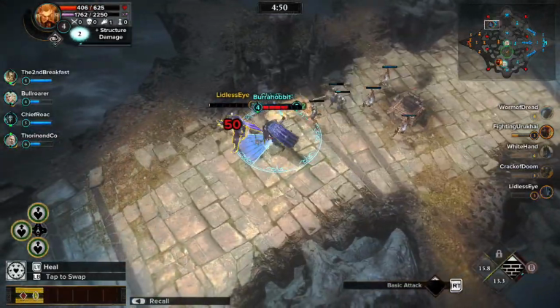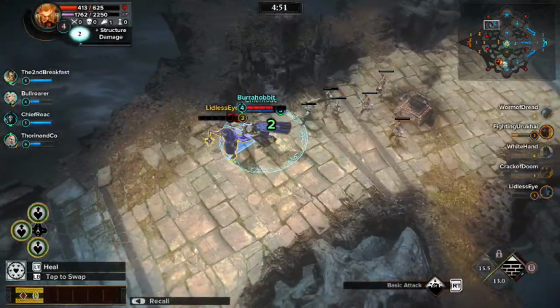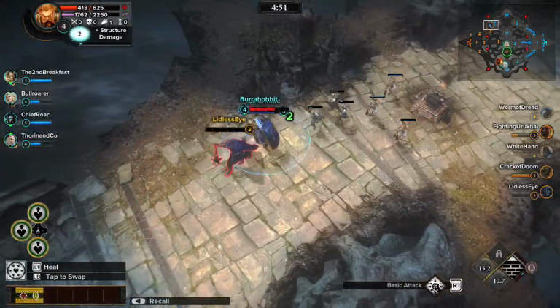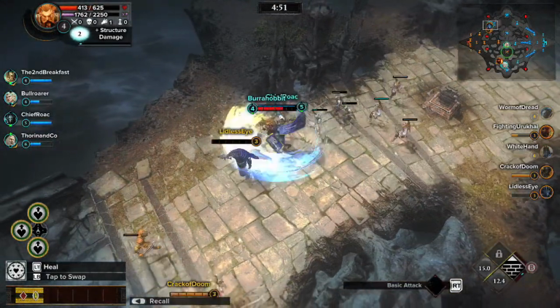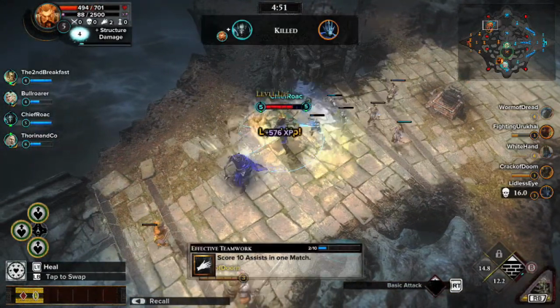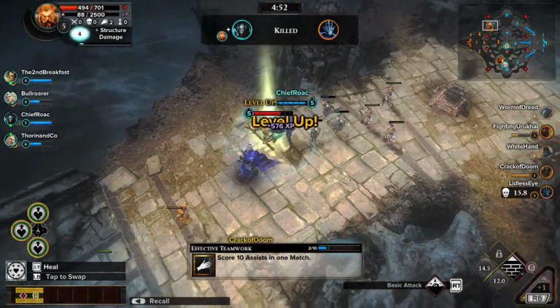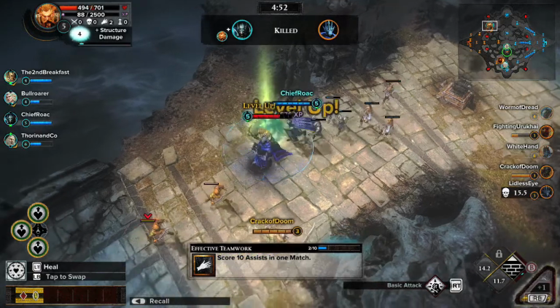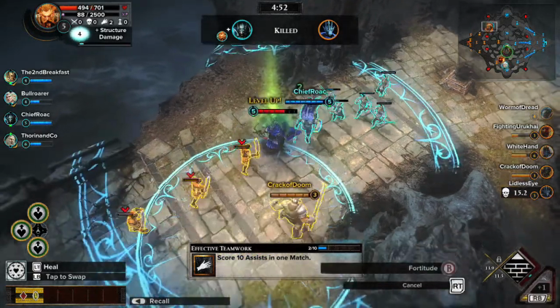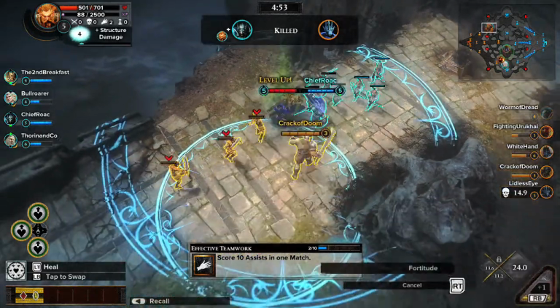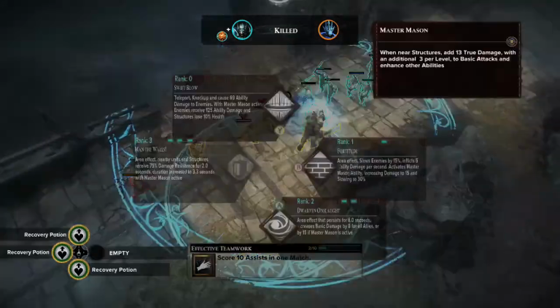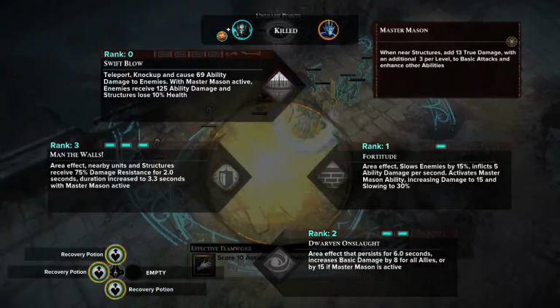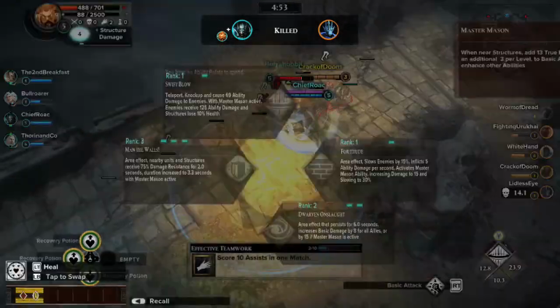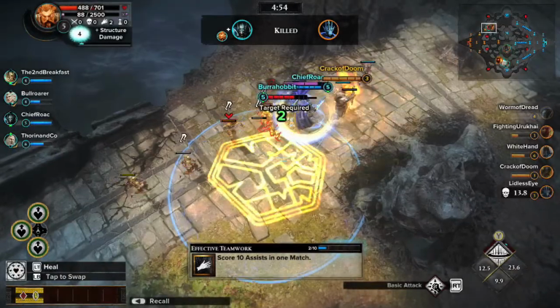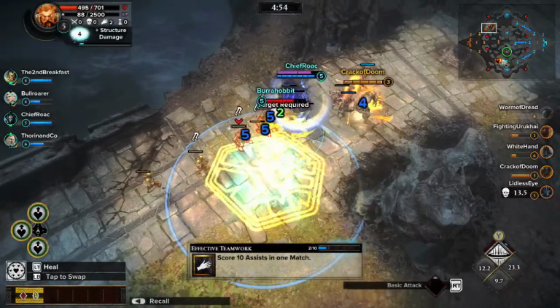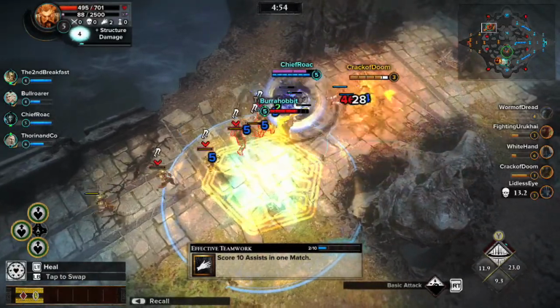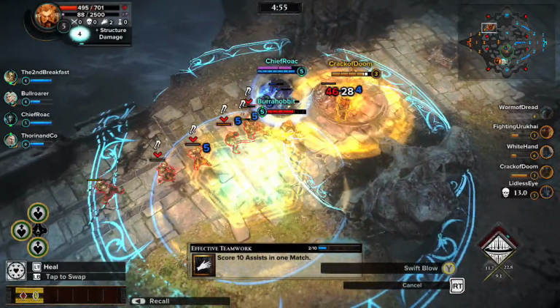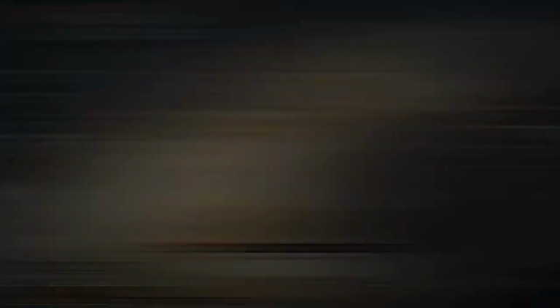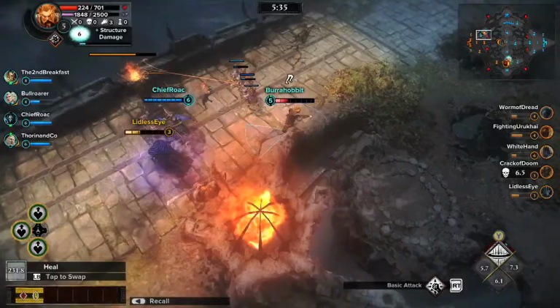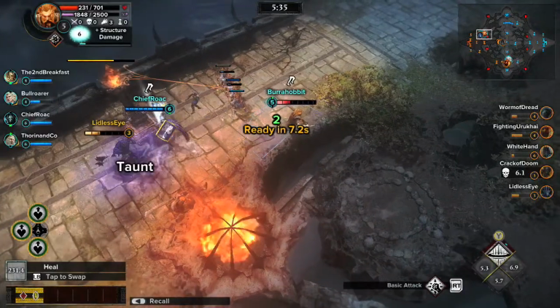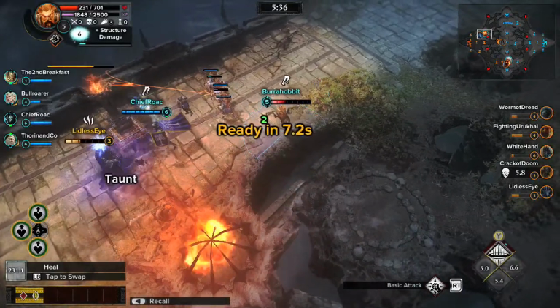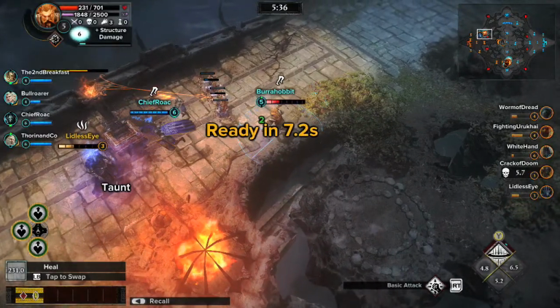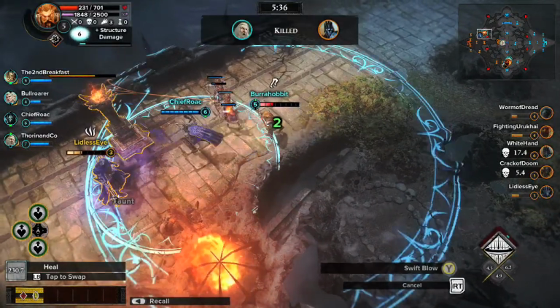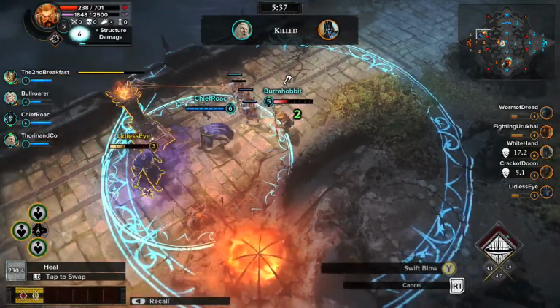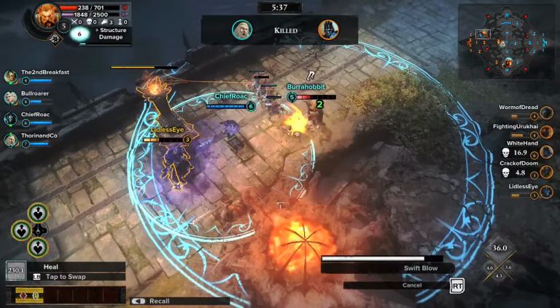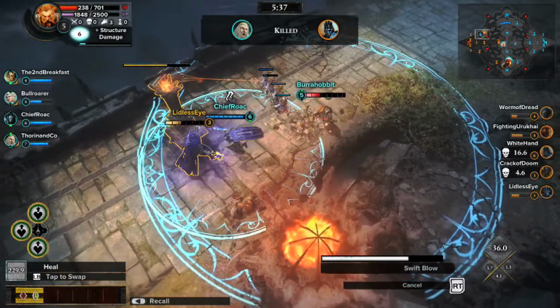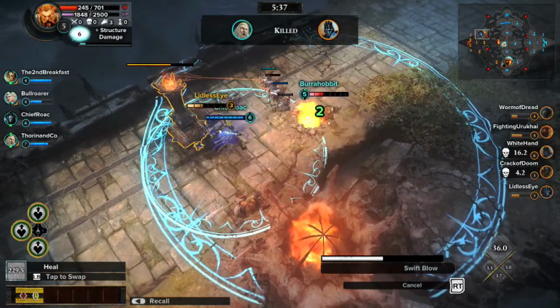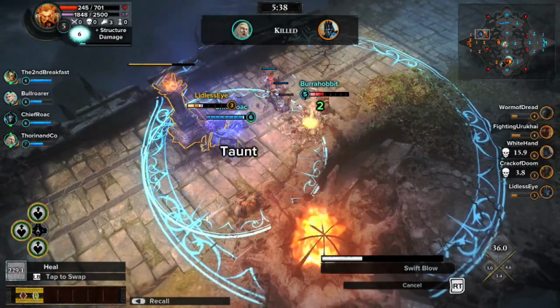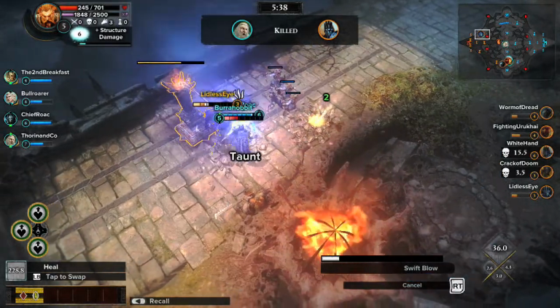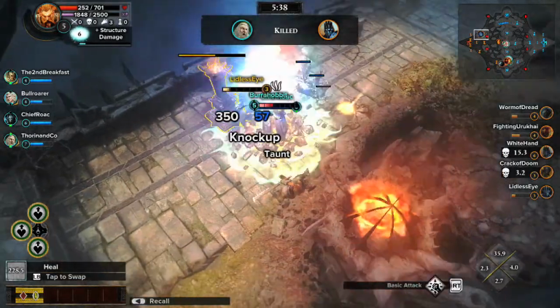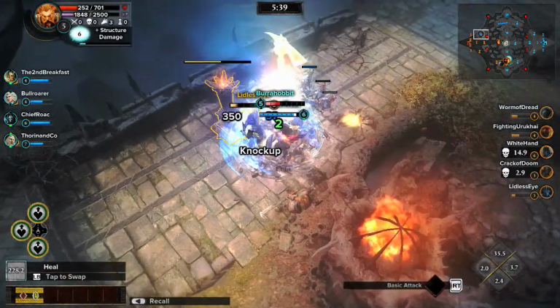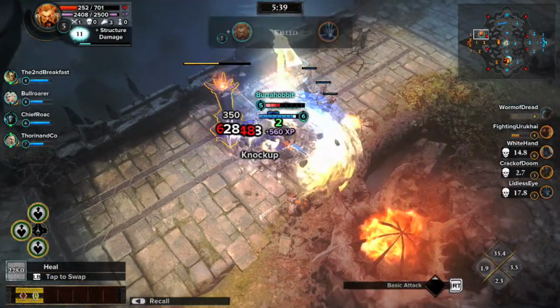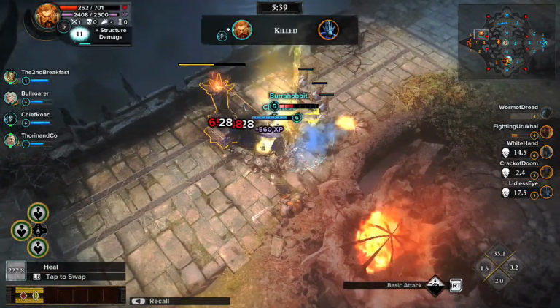When Guardians reach level 5, their ultimate abilities unlock. Achieving this before other Guardians makes for a significant advantage in battle.